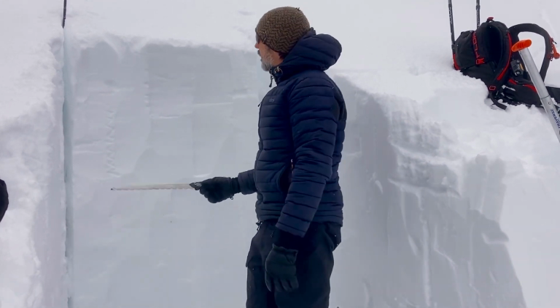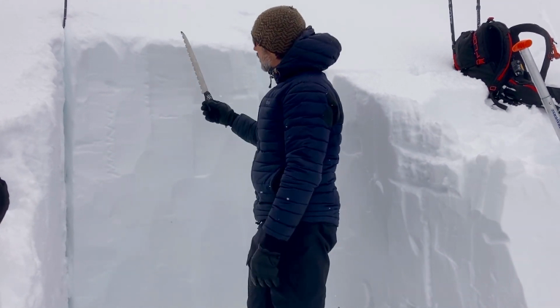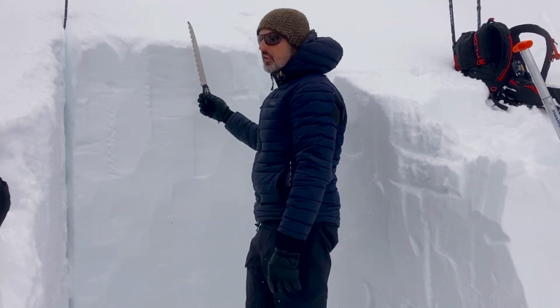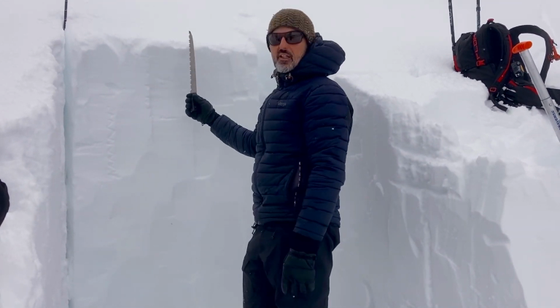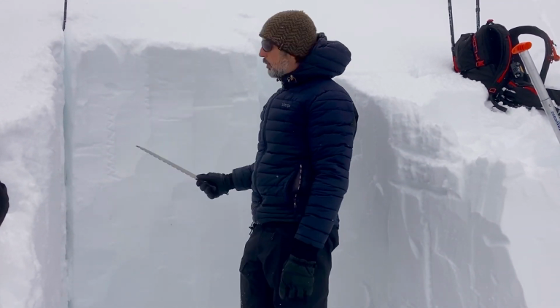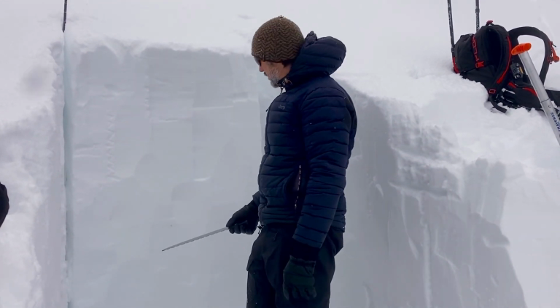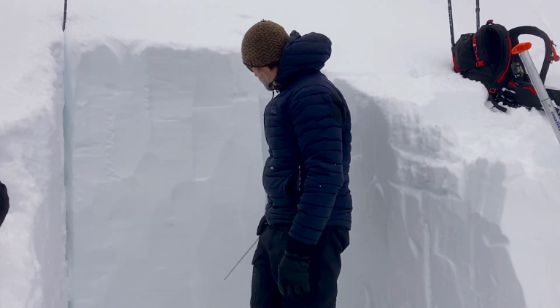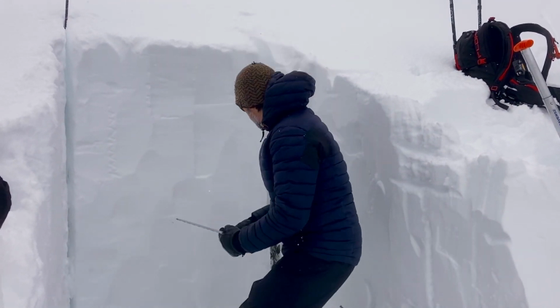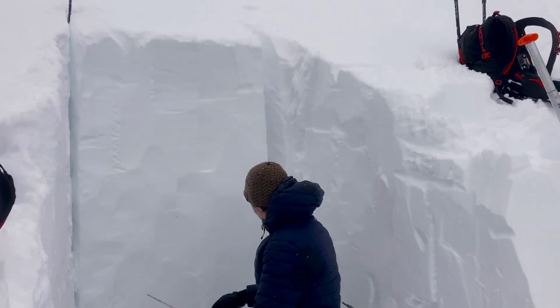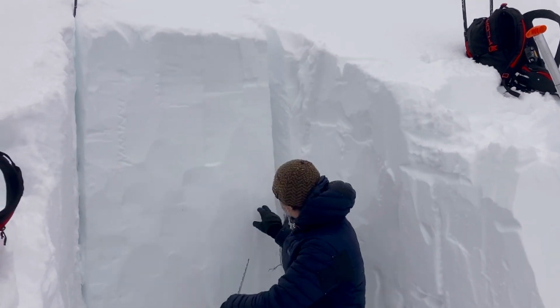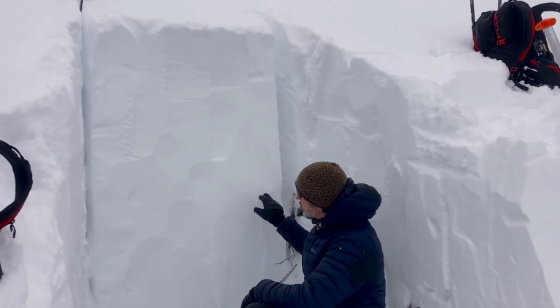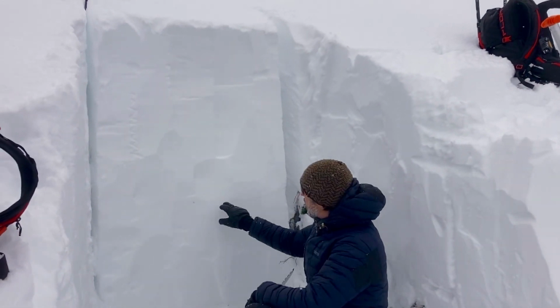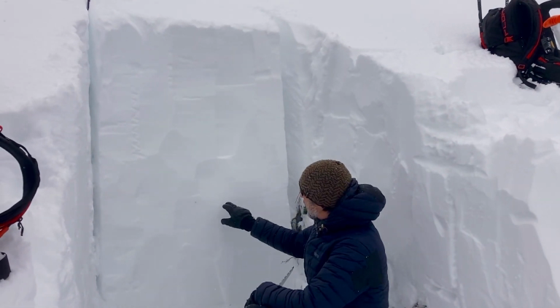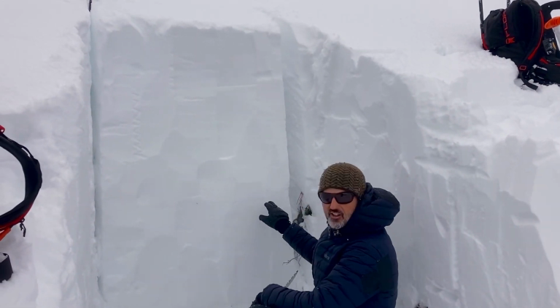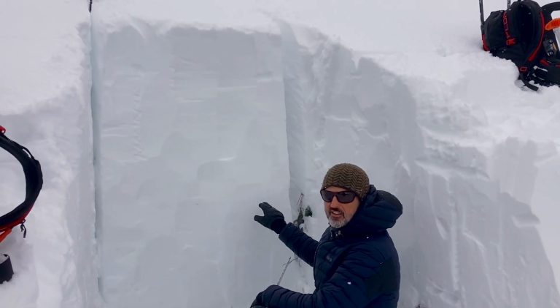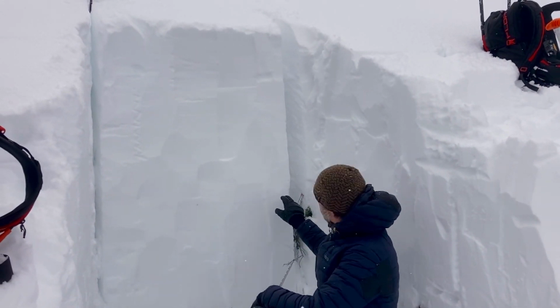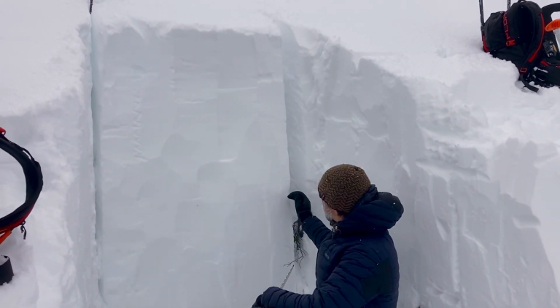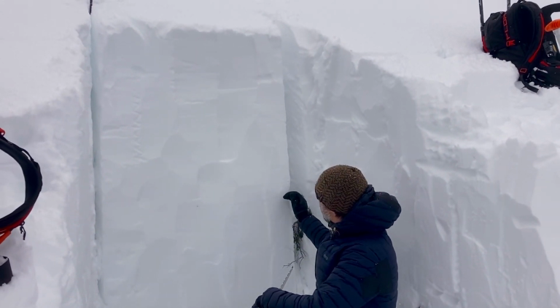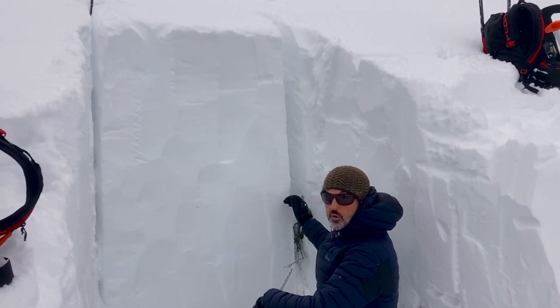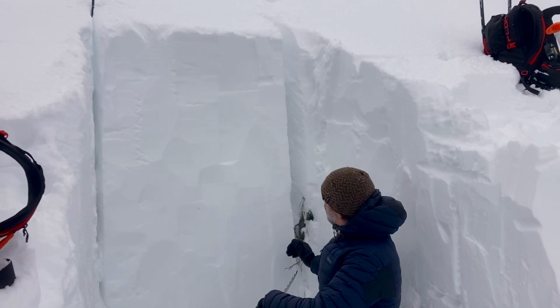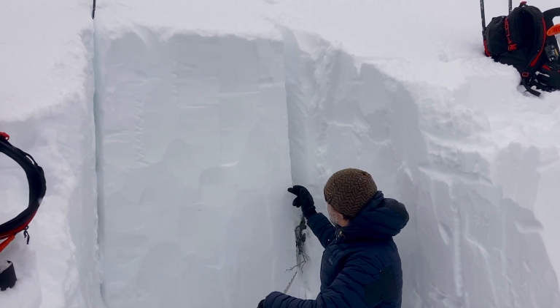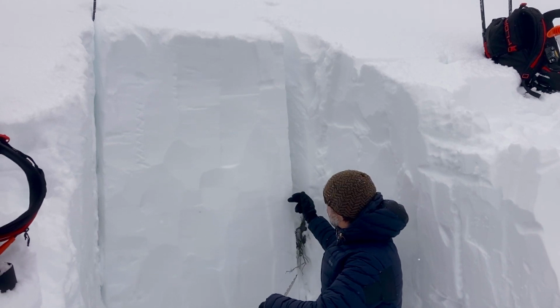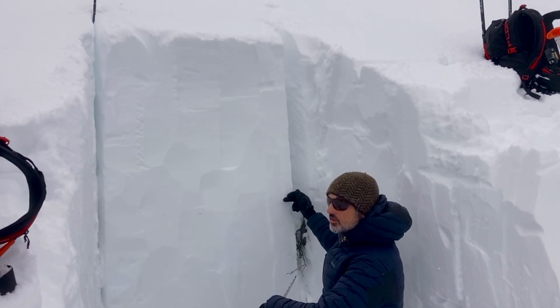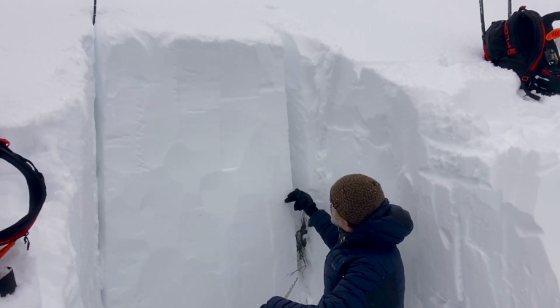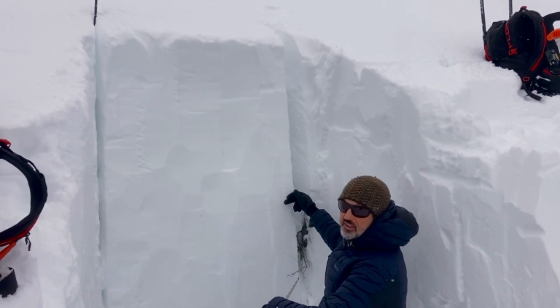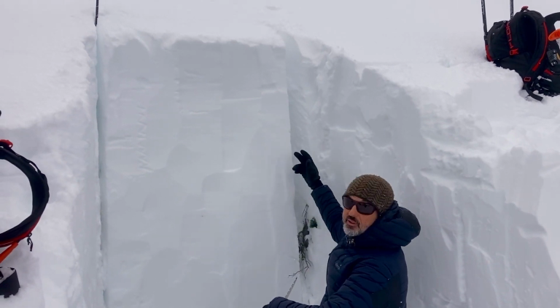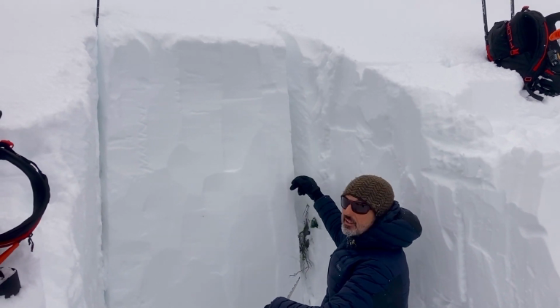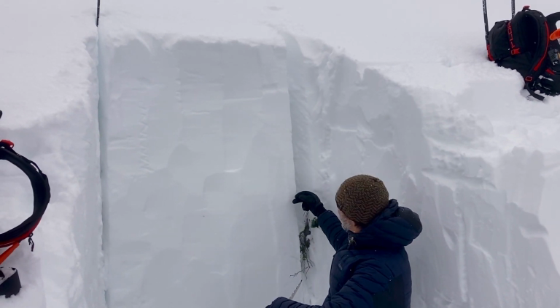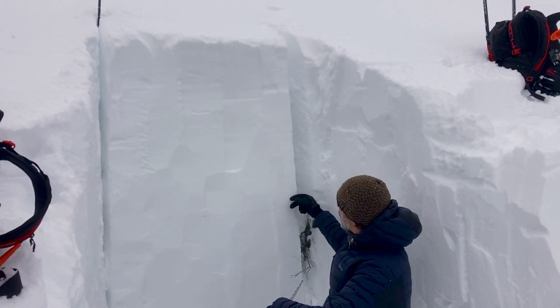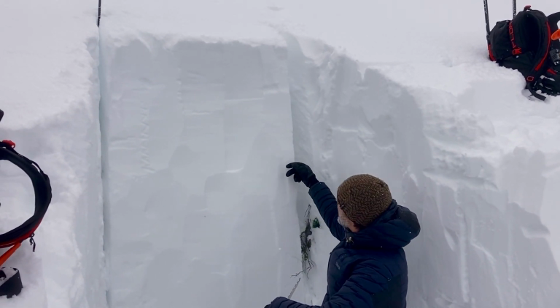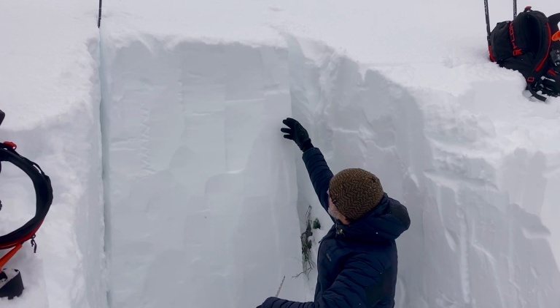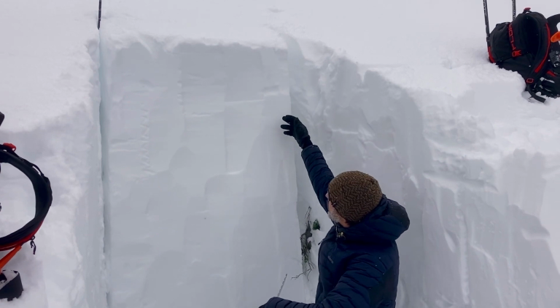We're looking at the snowpack here. We have this interface — you can kind of see this dark line — of the old snow and the new snow. This new snow here, from here up, being like last Wednesday and Thursday's storm.